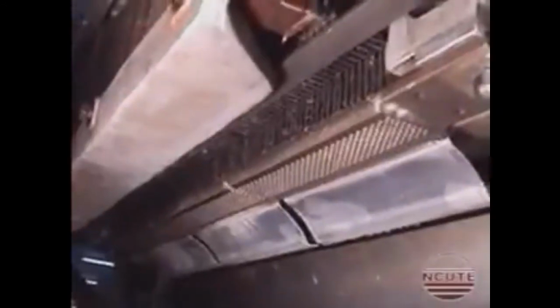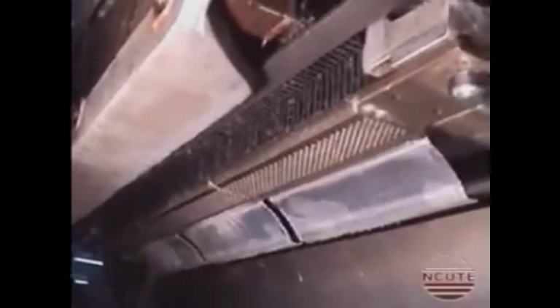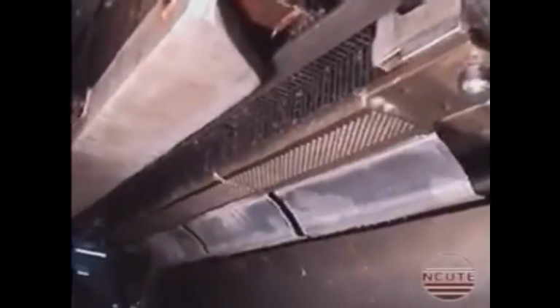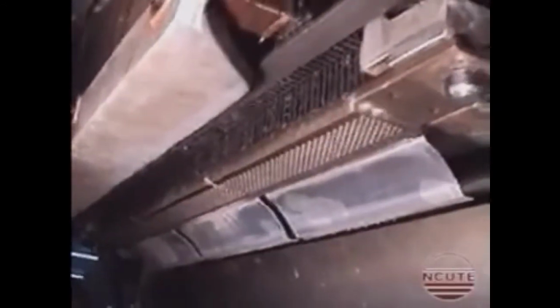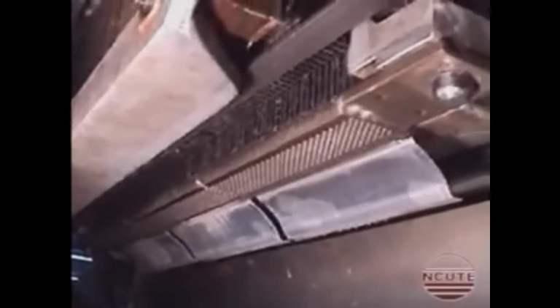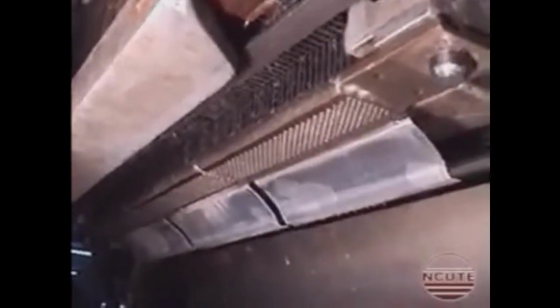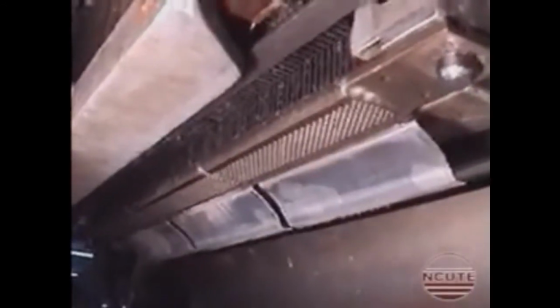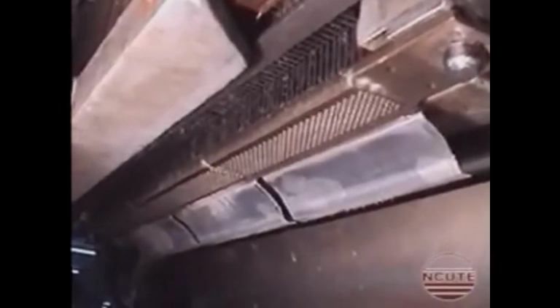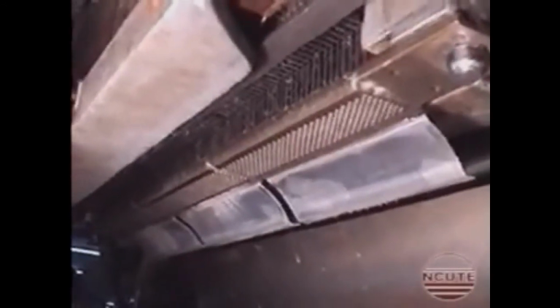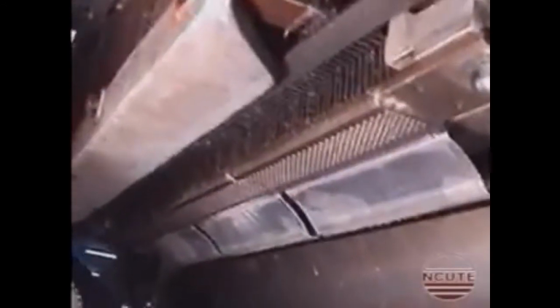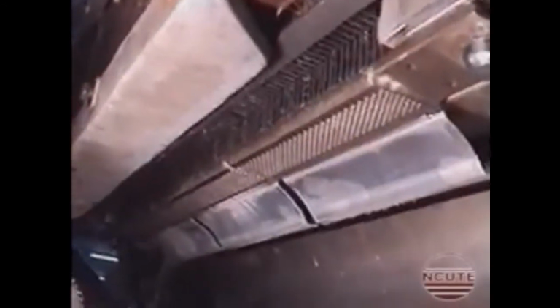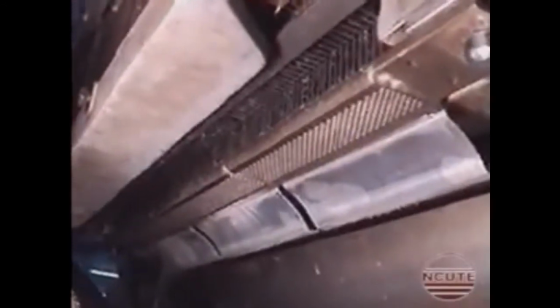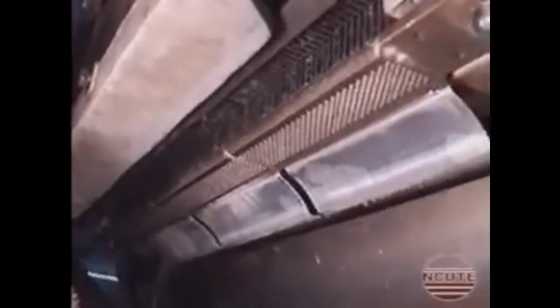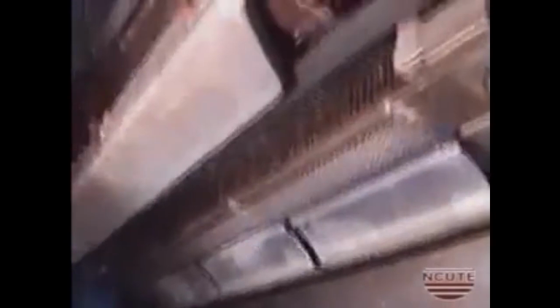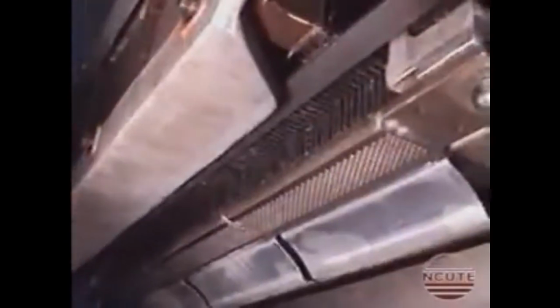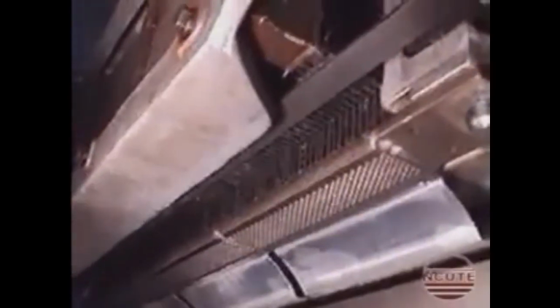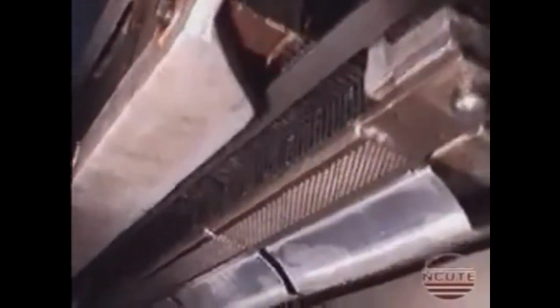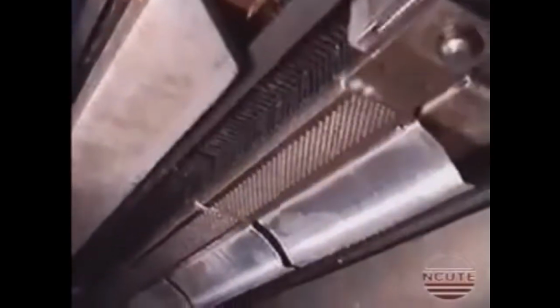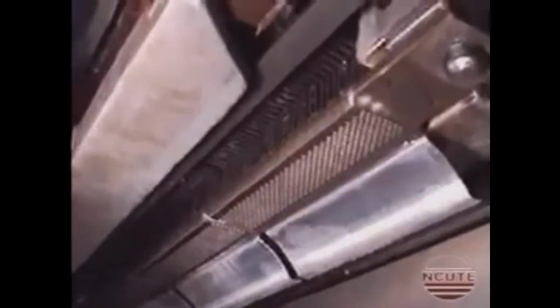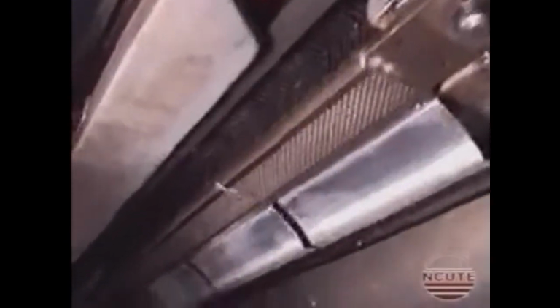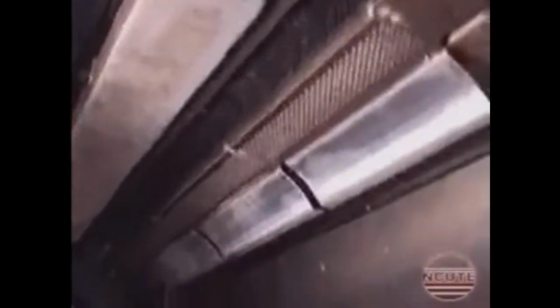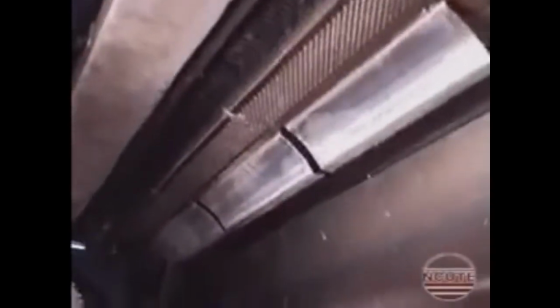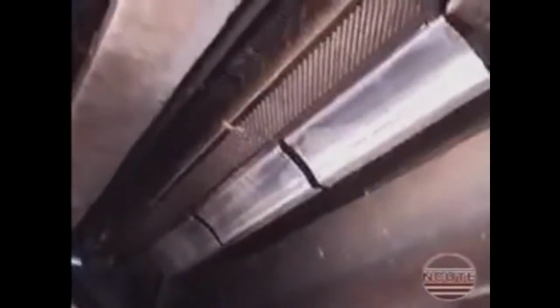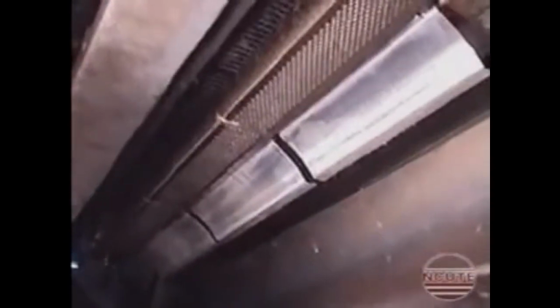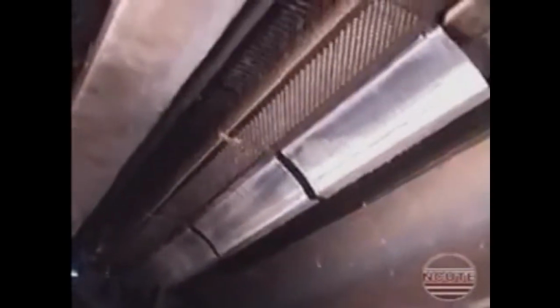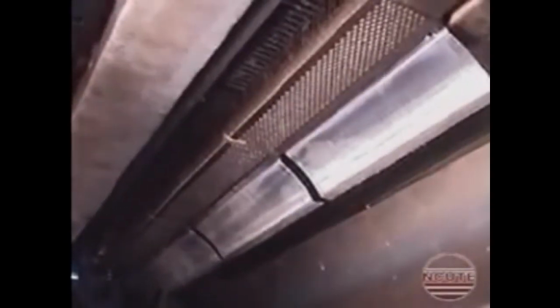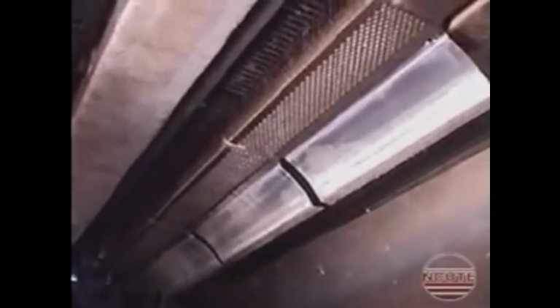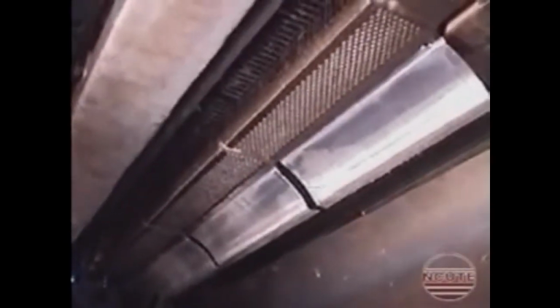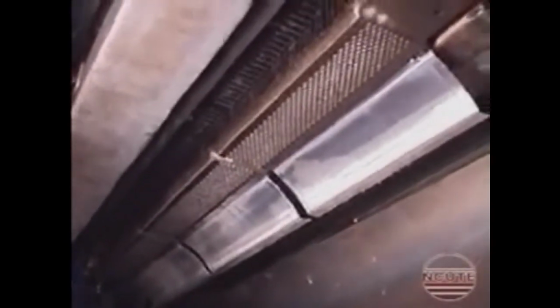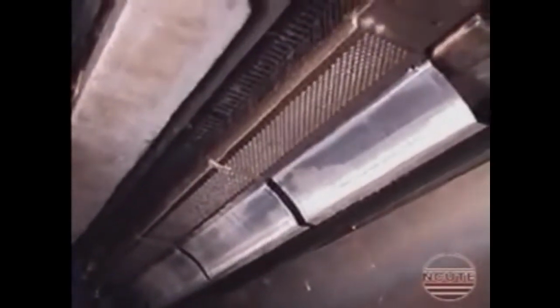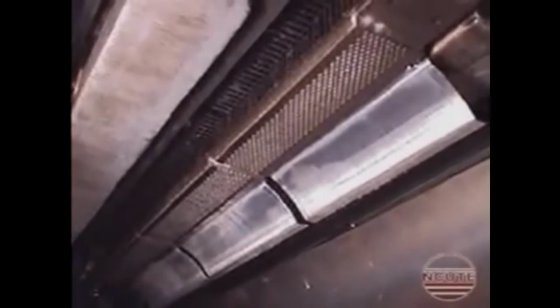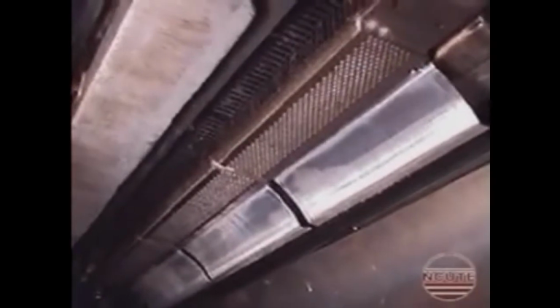This is the rear view of the perforated bottom guide of the 1,344 feeler system. Each pattern card is located below this bottom guide.